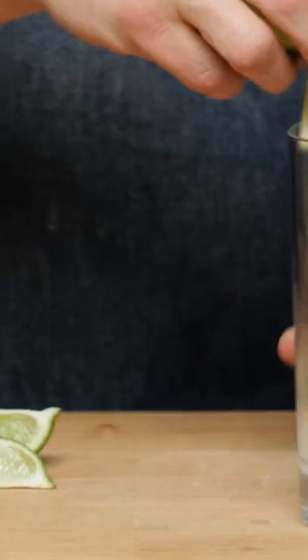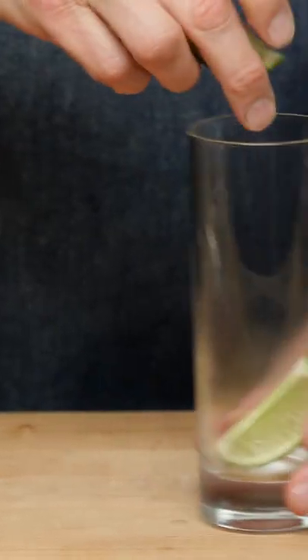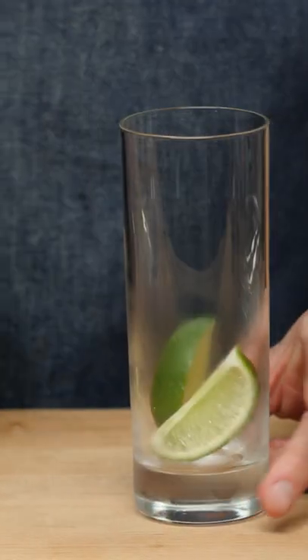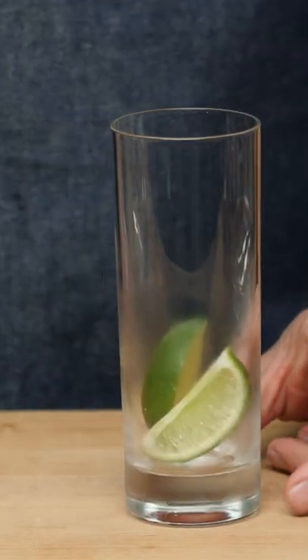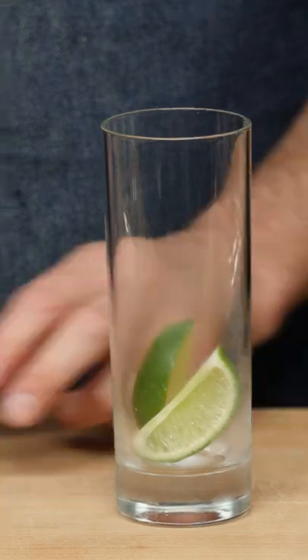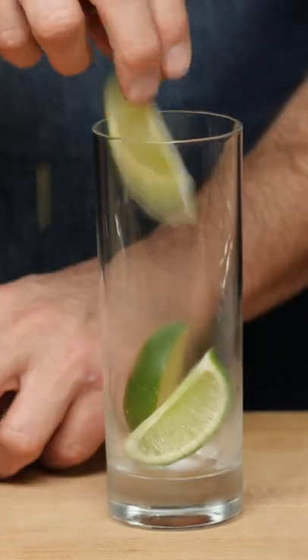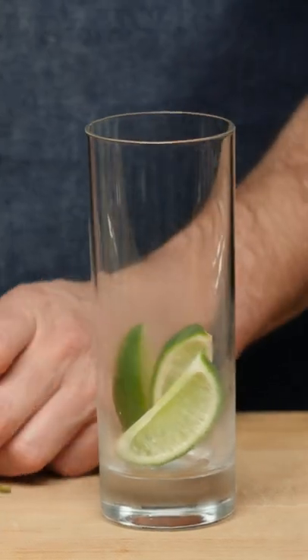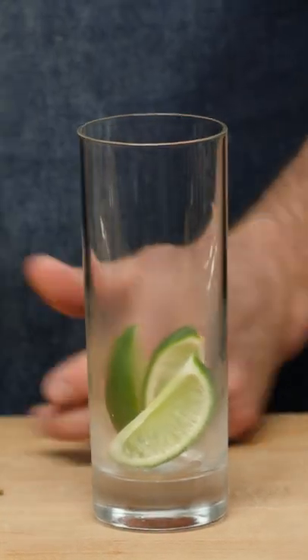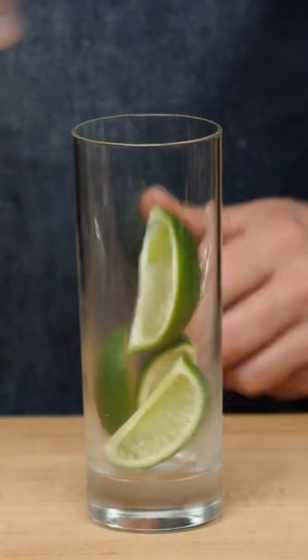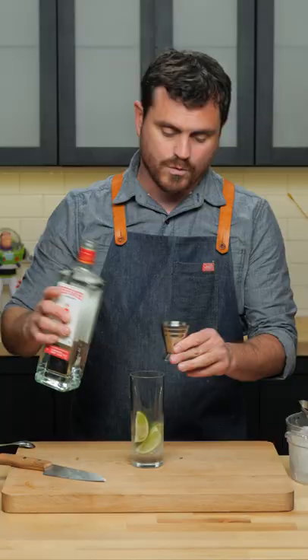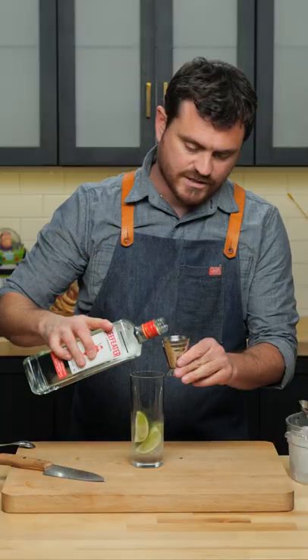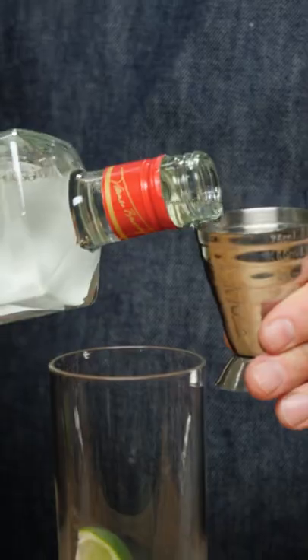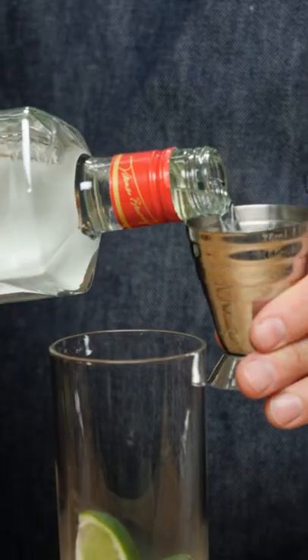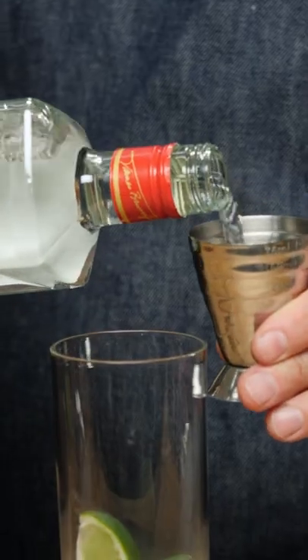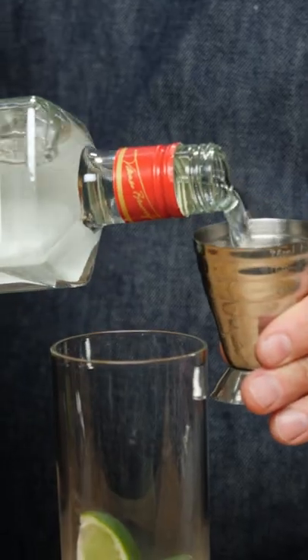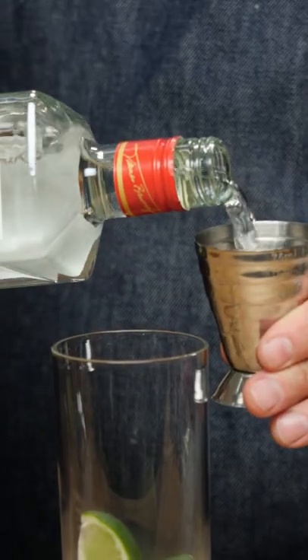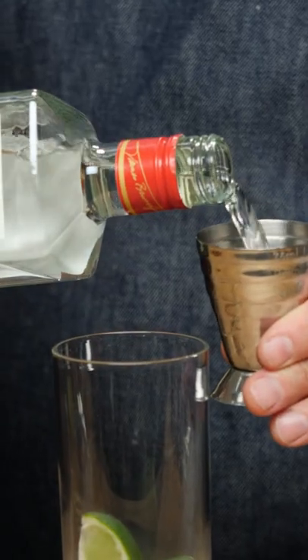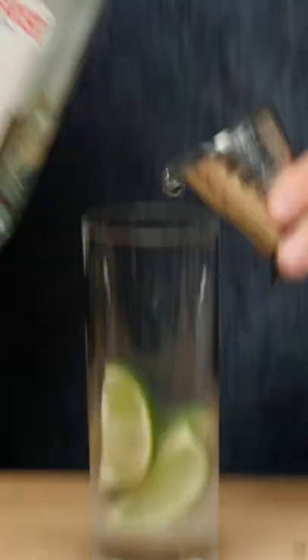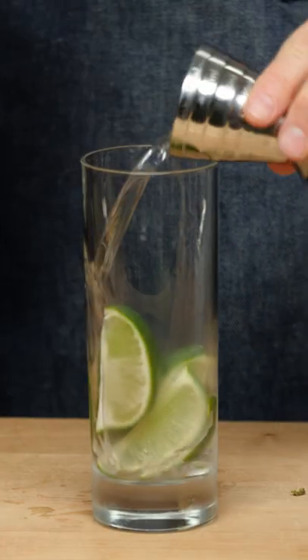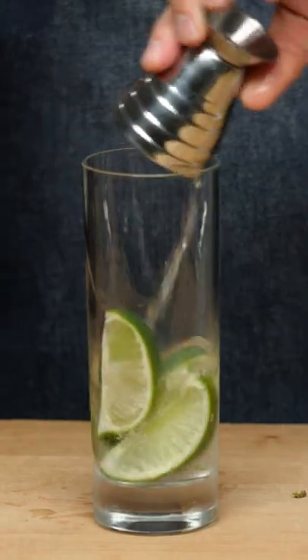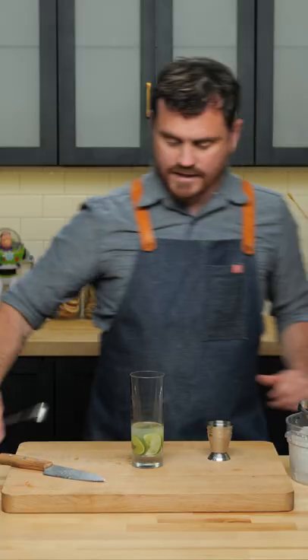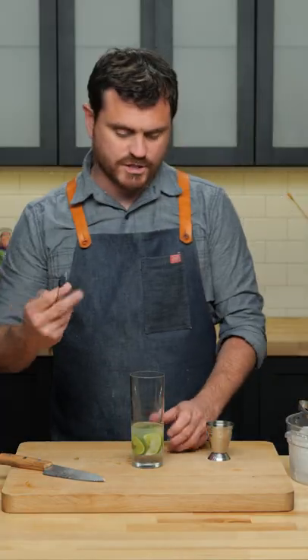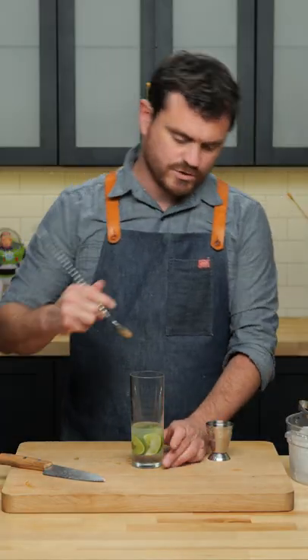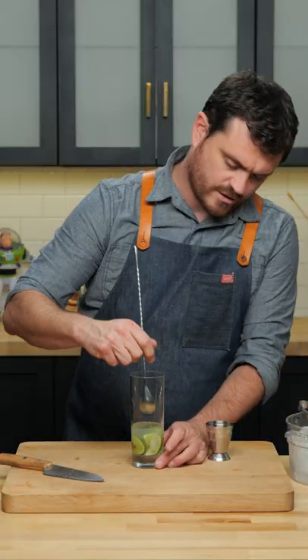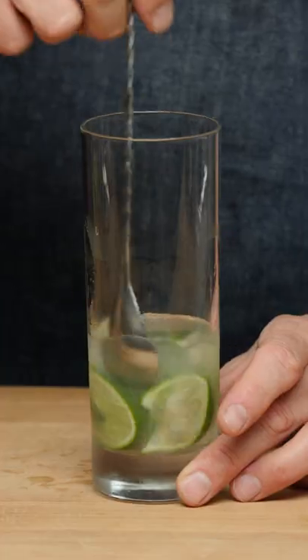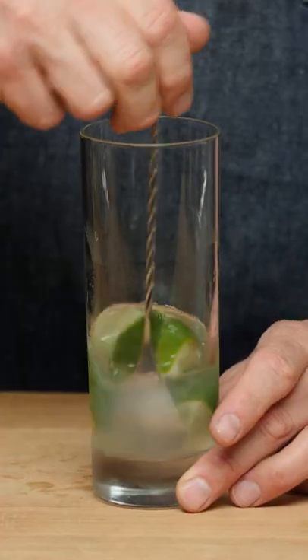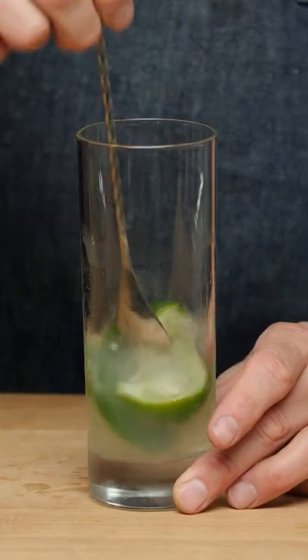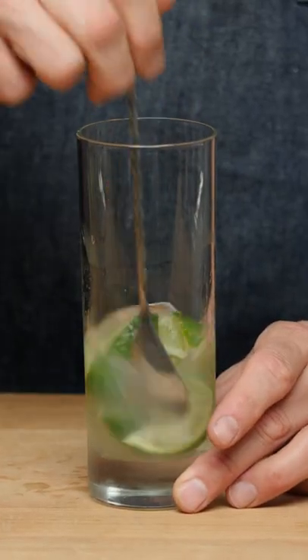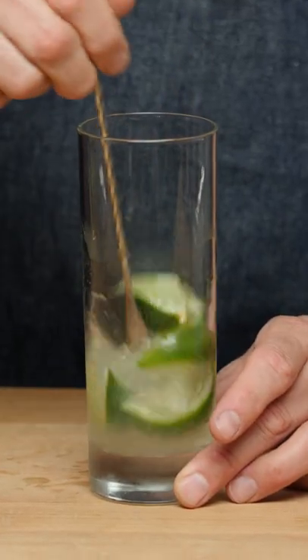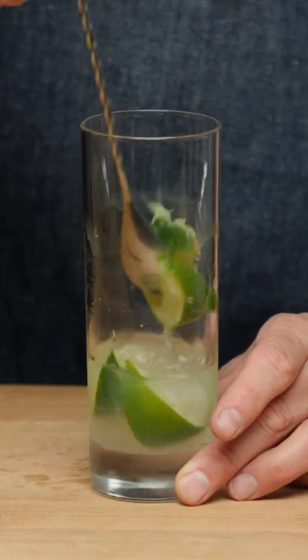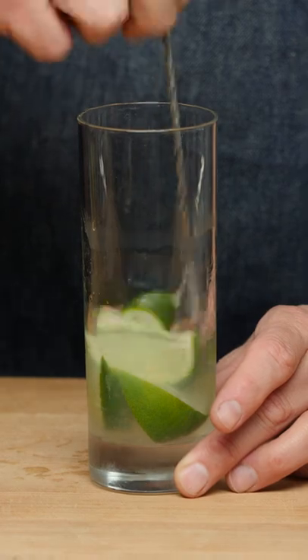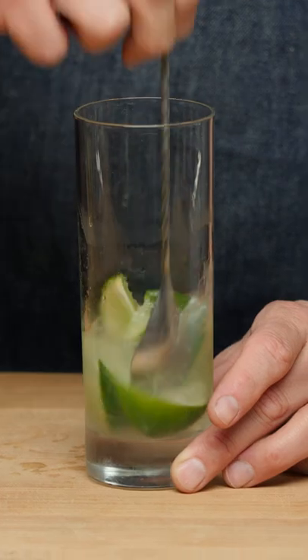Take four lime pieces and put them in the bottom of your glass like so. Add two ounces of gin. I like to take a spoon and just pull these up a little bit so they're not all crowded at the bottom of the drink.